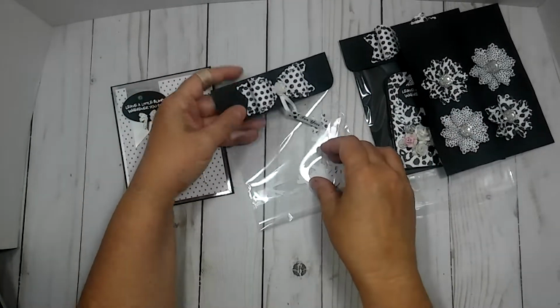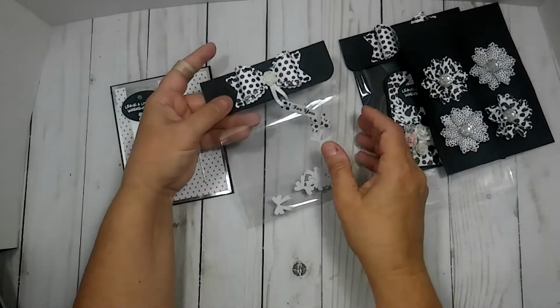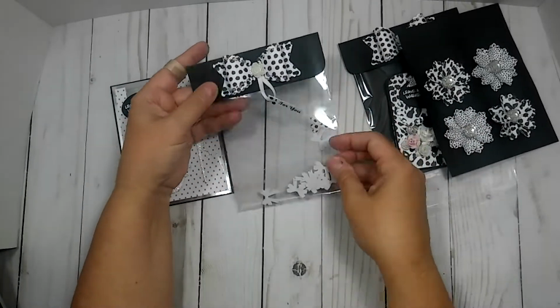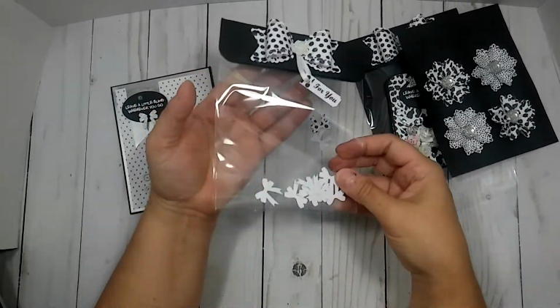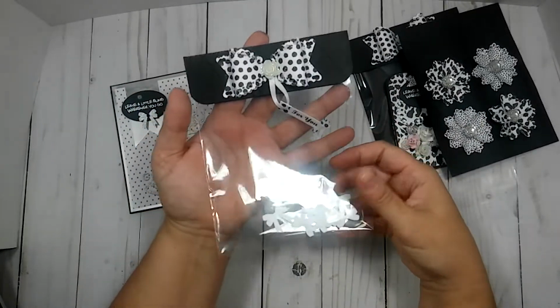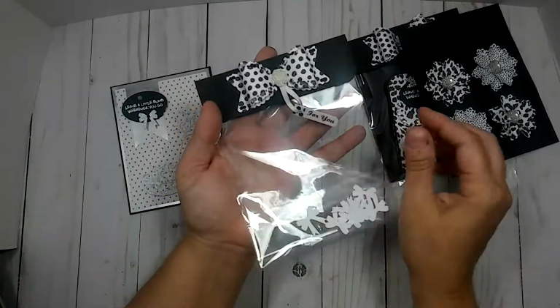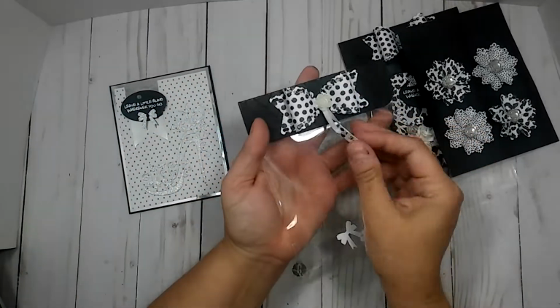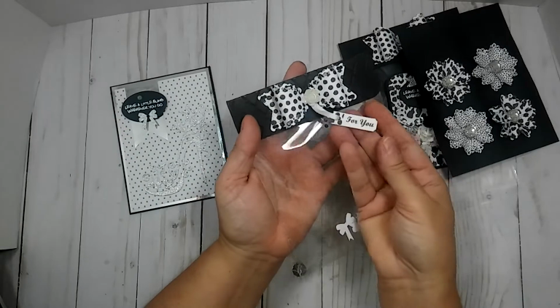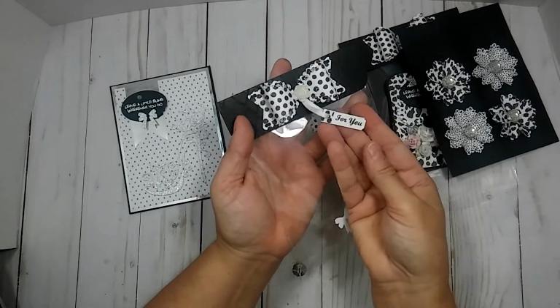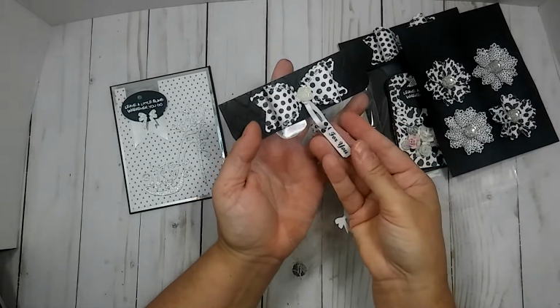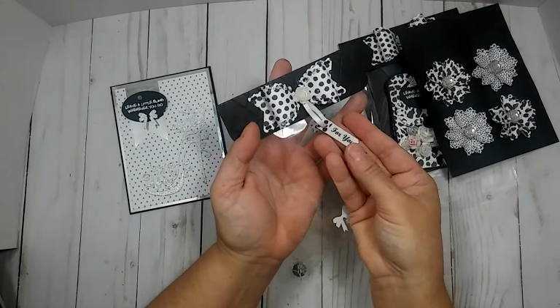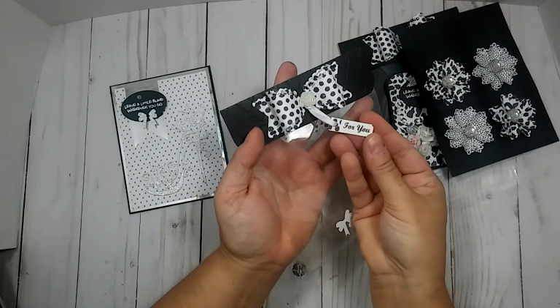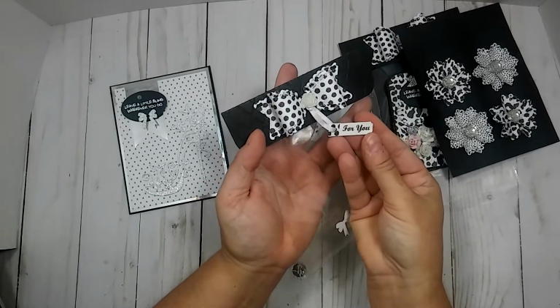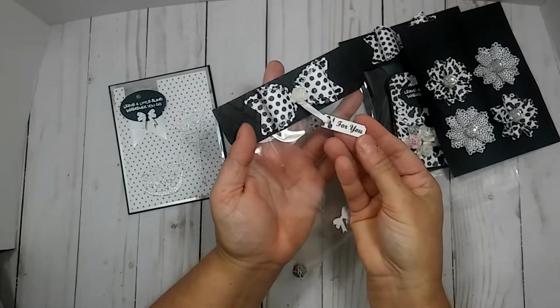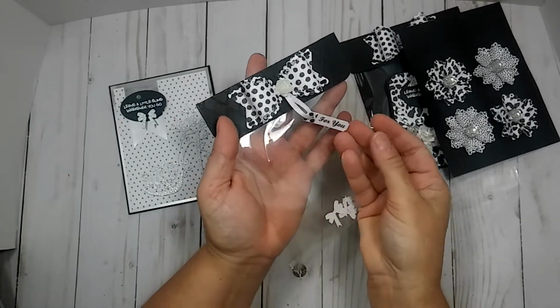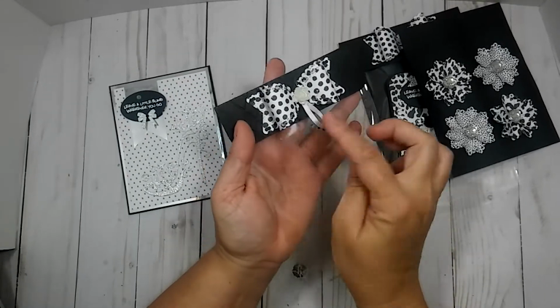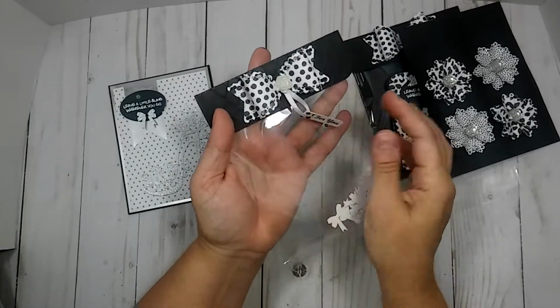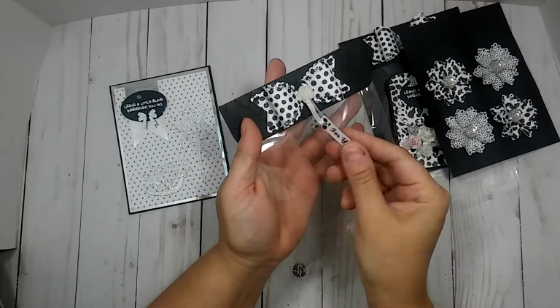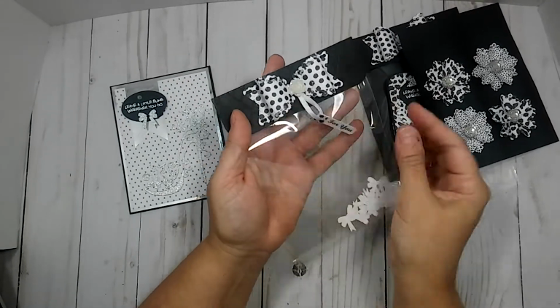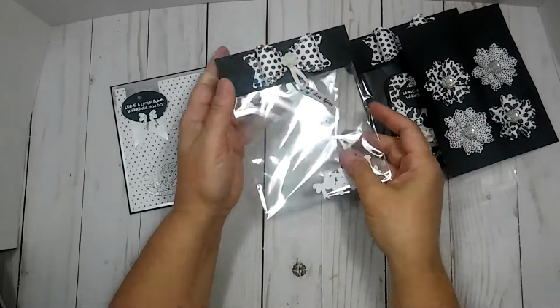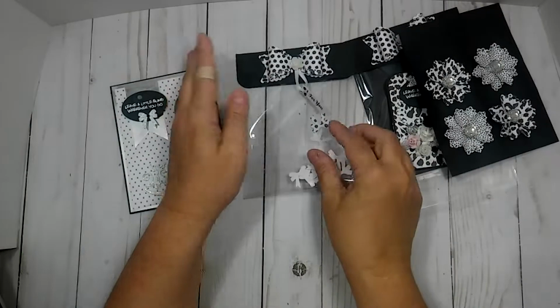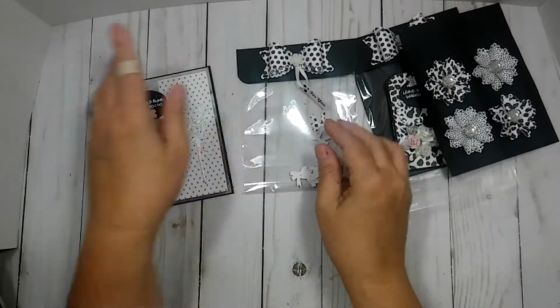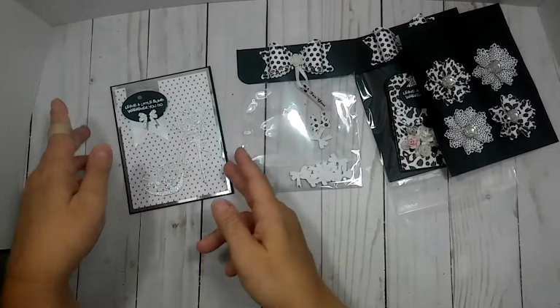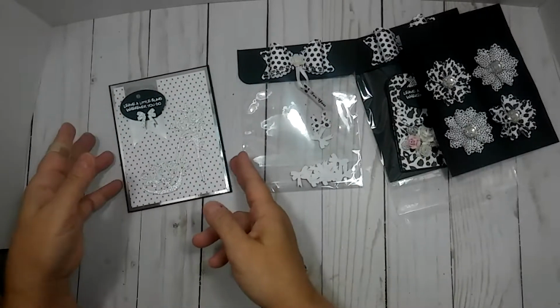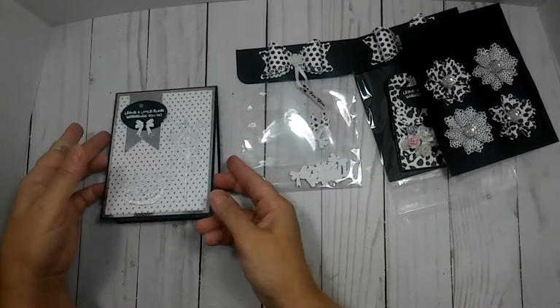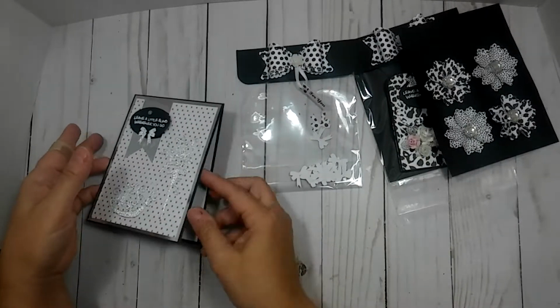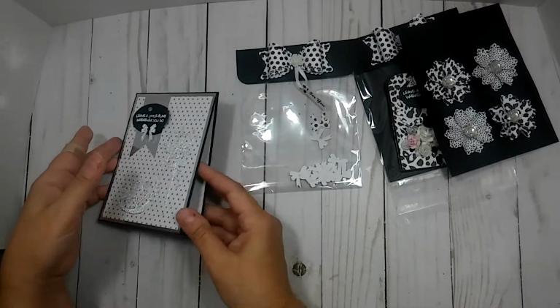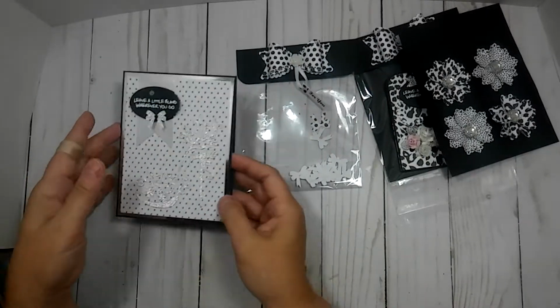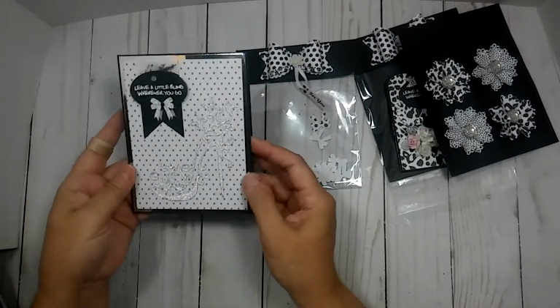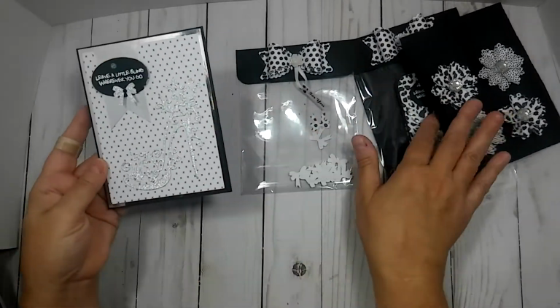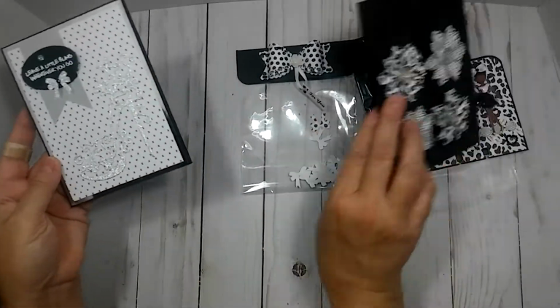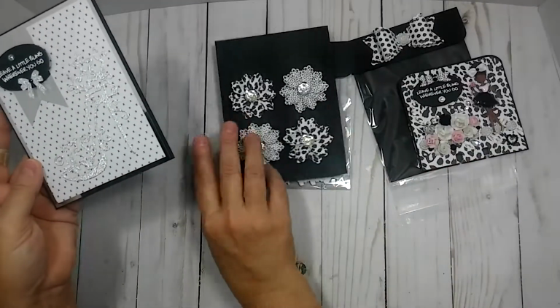And then this is the bag topper. I just made that little 'for you' tag and just hung it with a piece of ribbon. And then I'm going to put this card in with this.